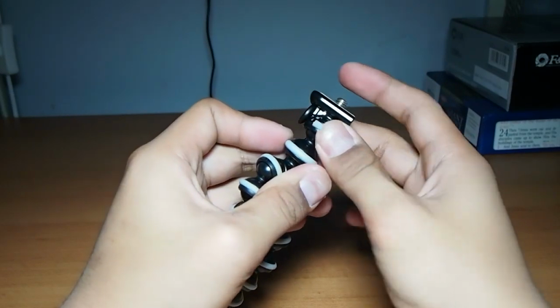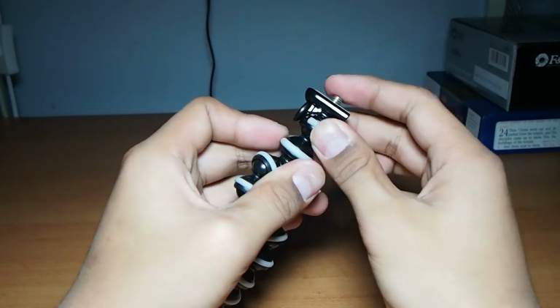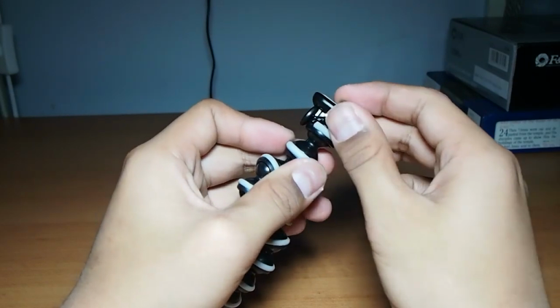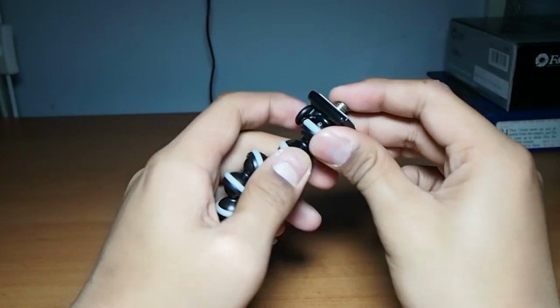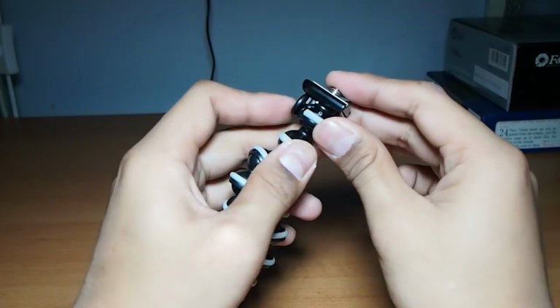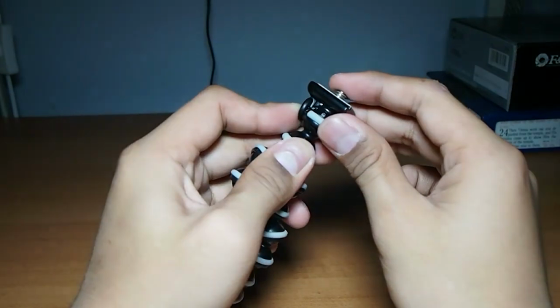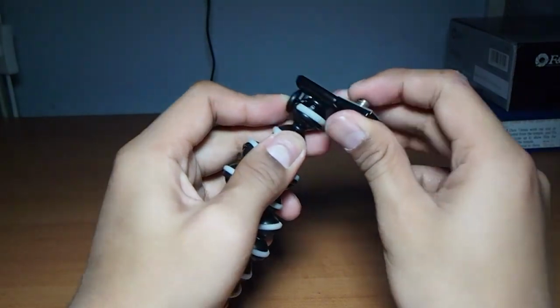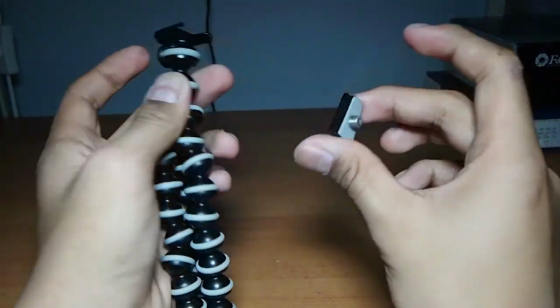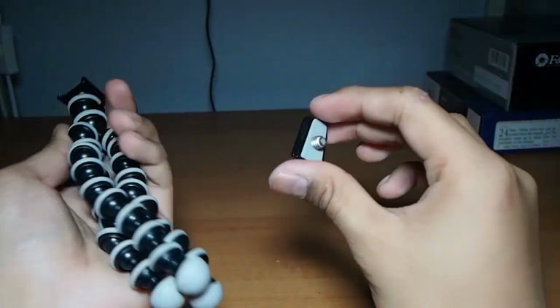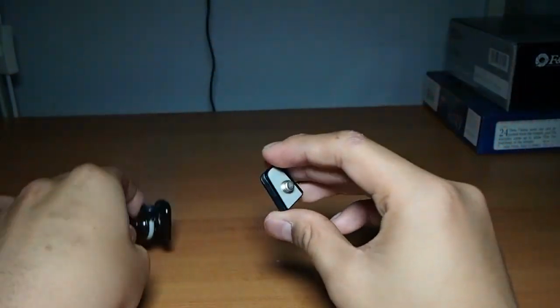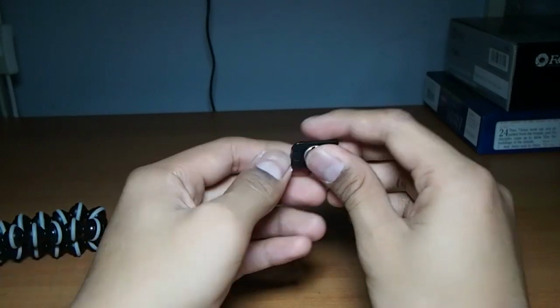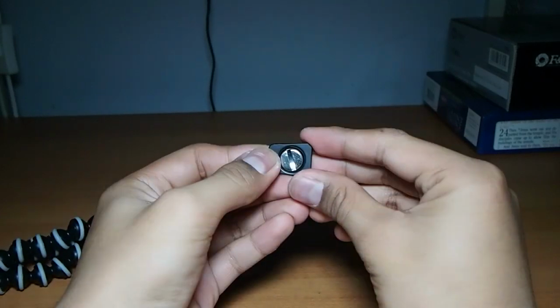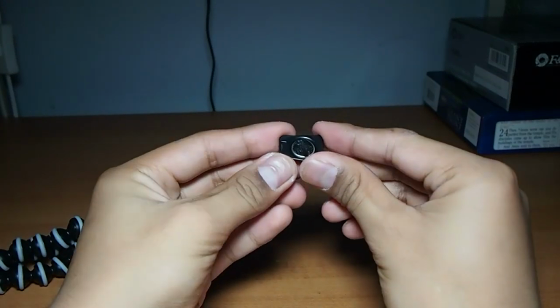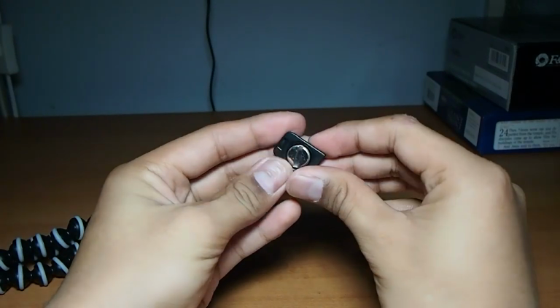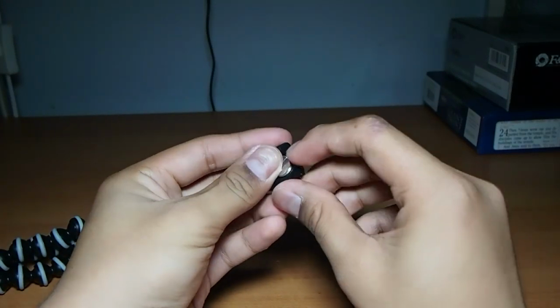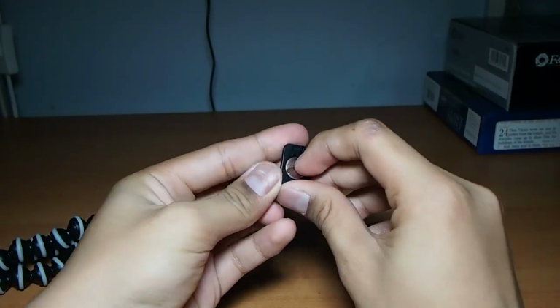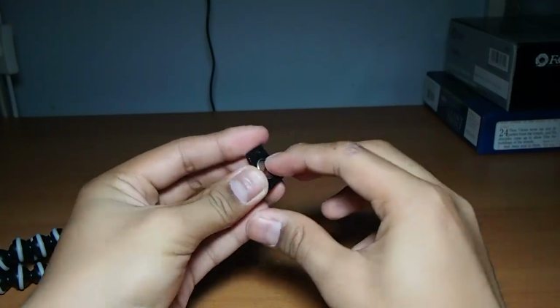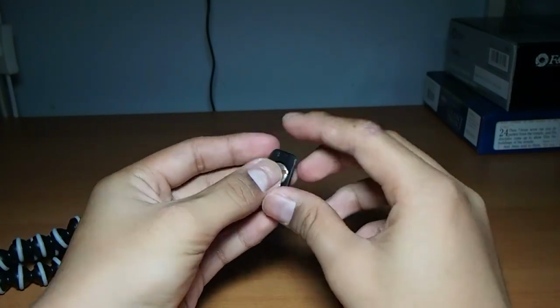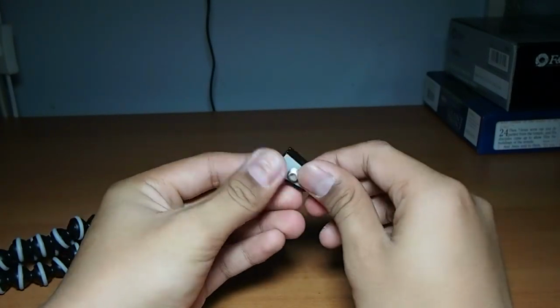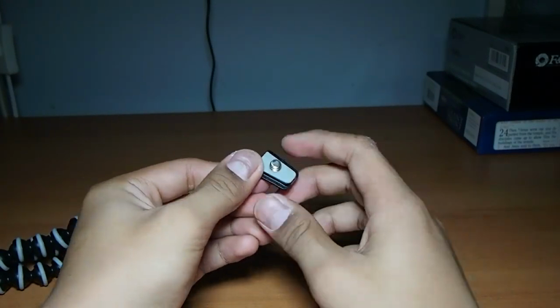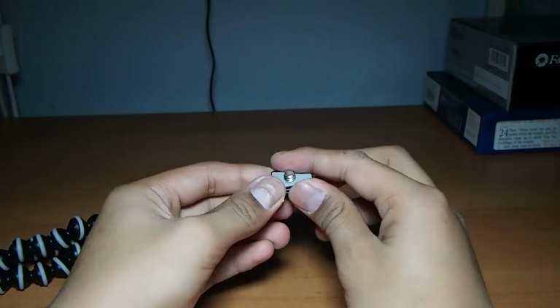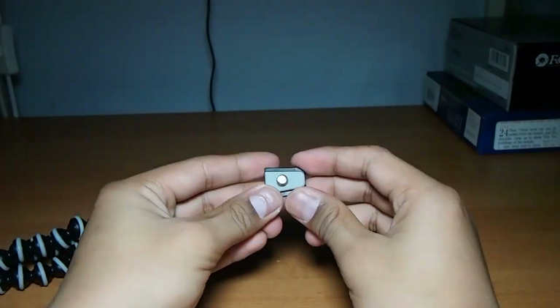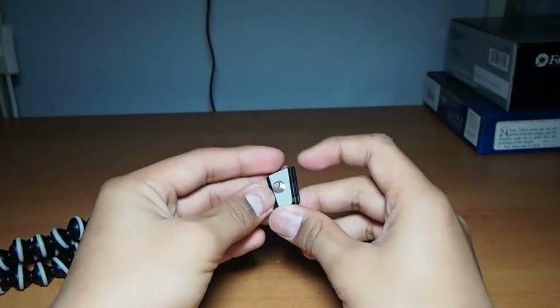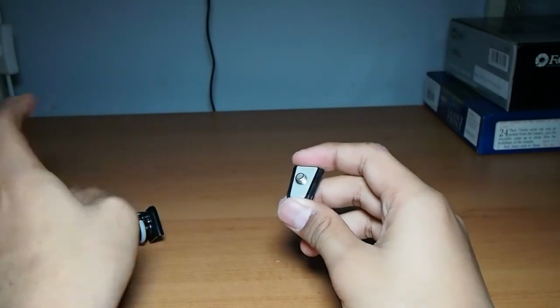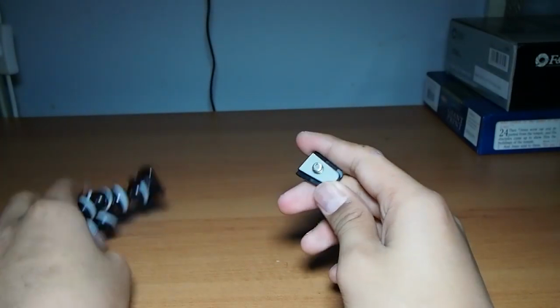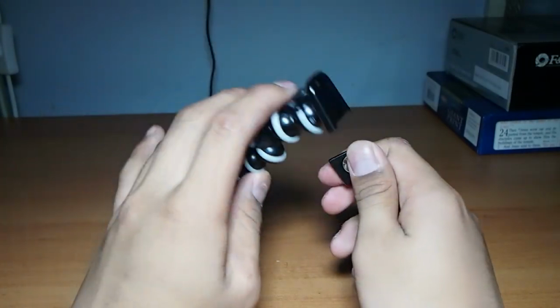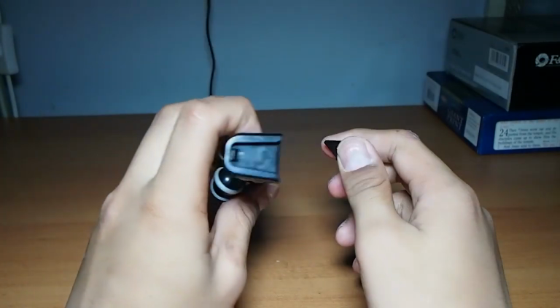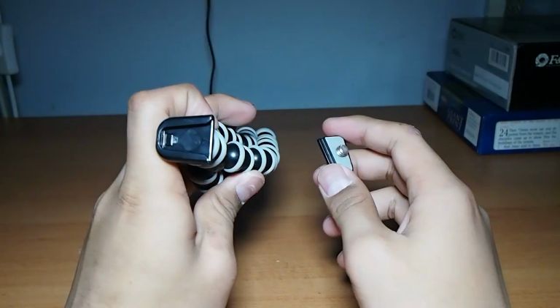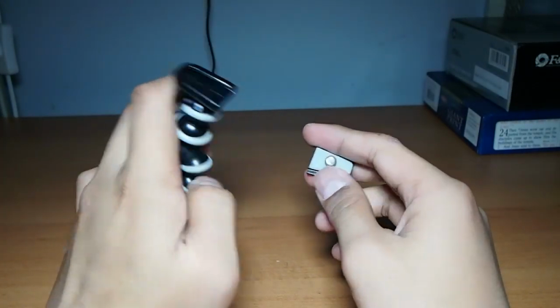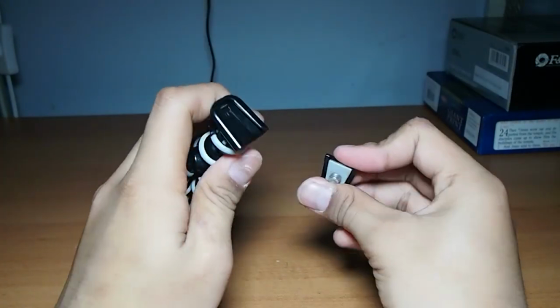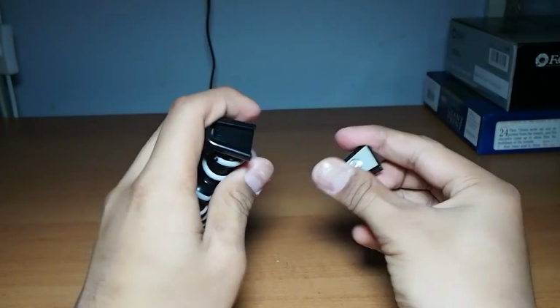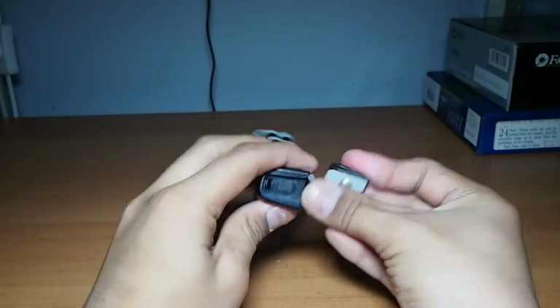$15 — and for example, you could go and get a stand or a pole, put this on top of it, and you've got yourself an impromptu tripod, or a monopod, or whatever, and it works quite well in that regard.